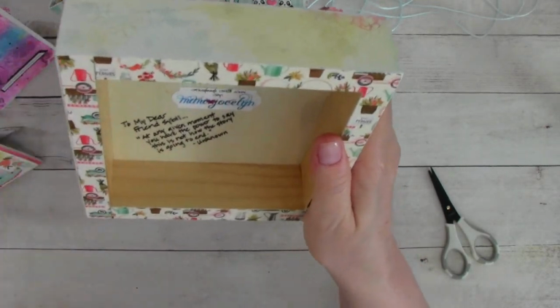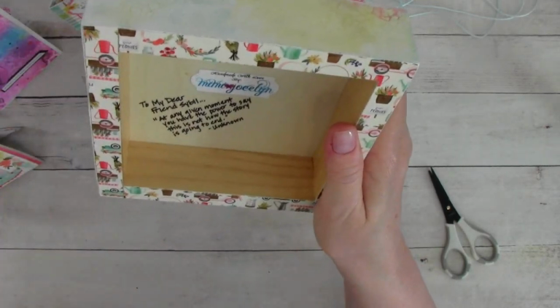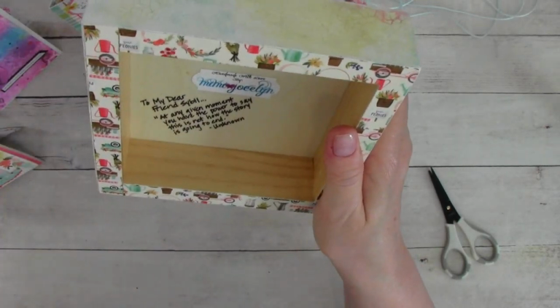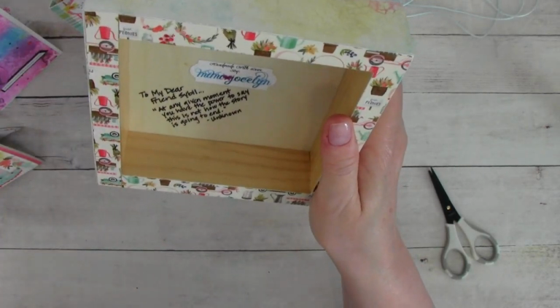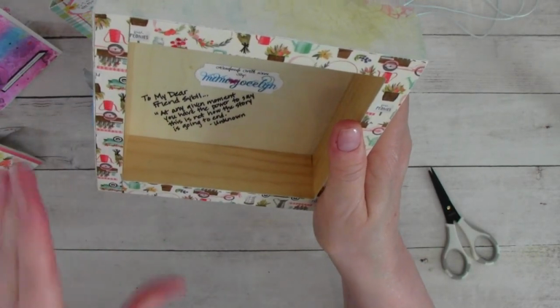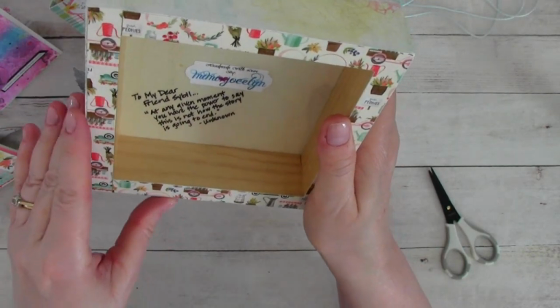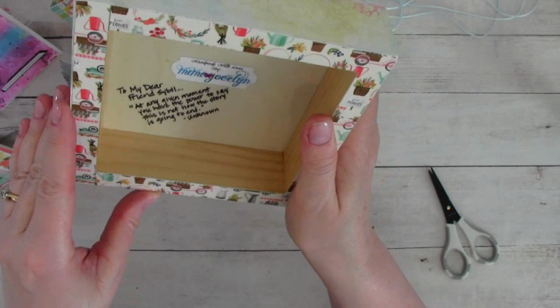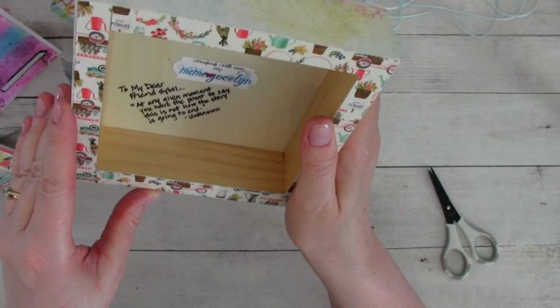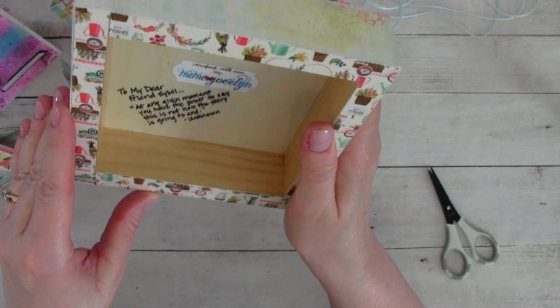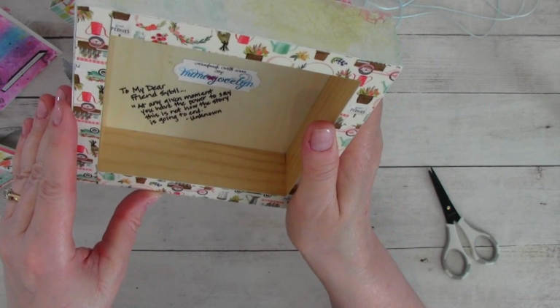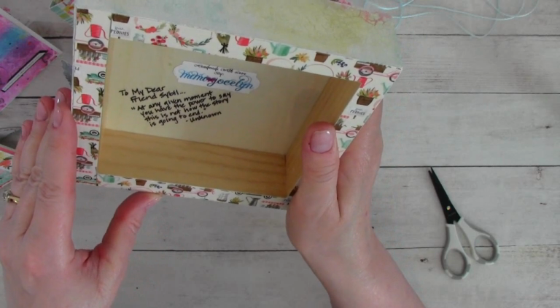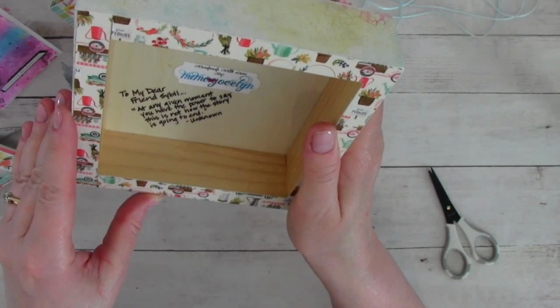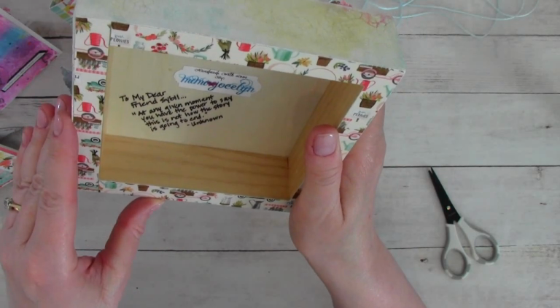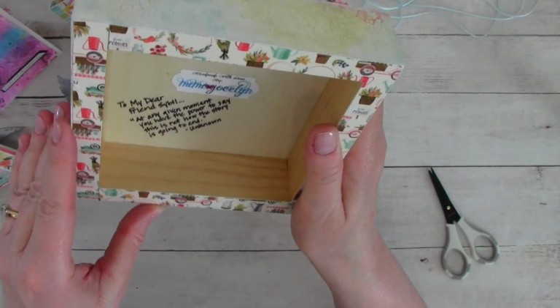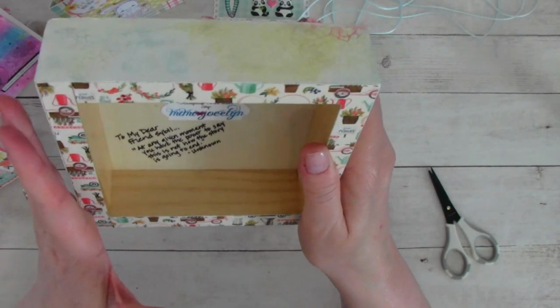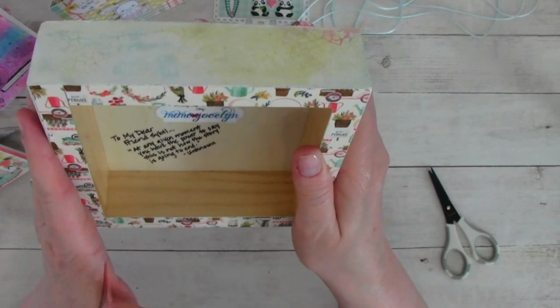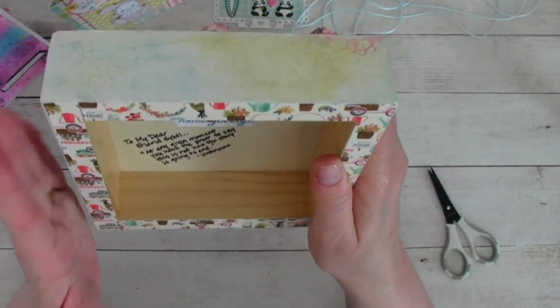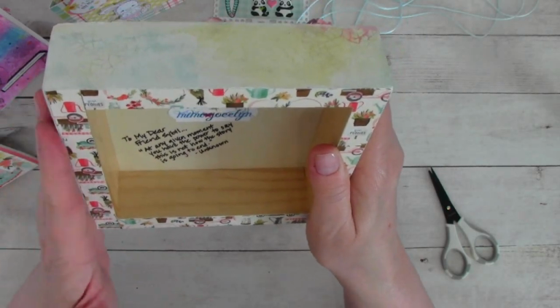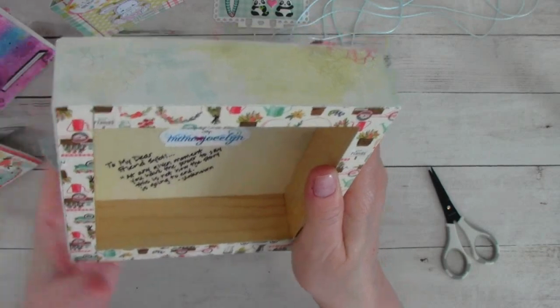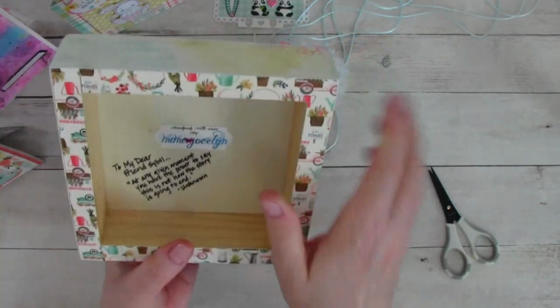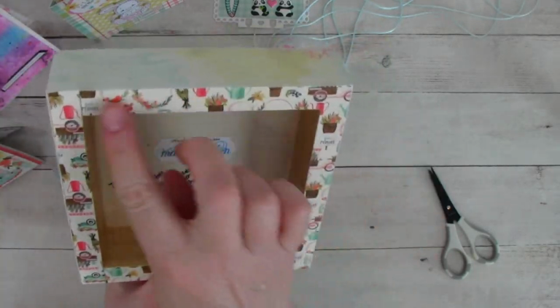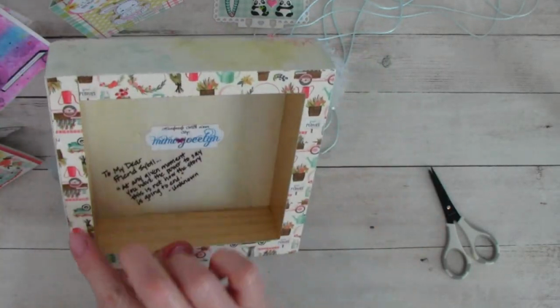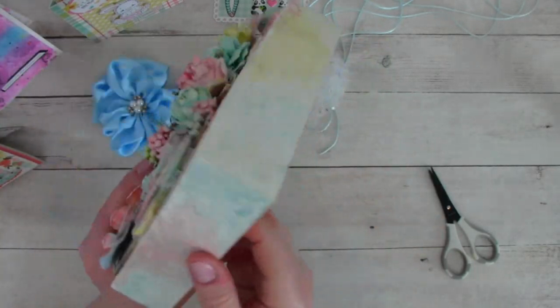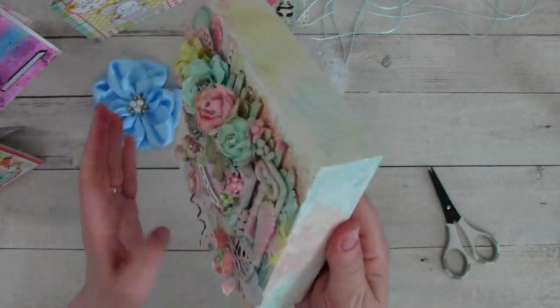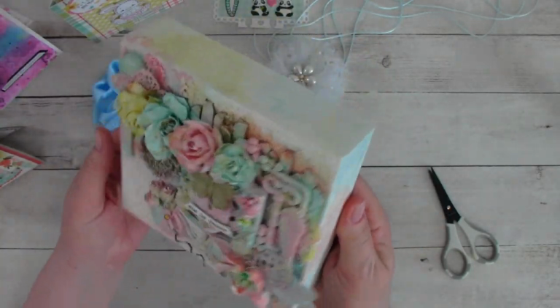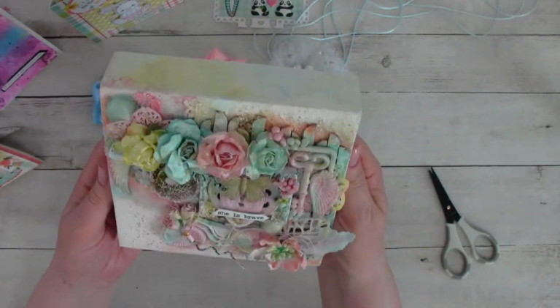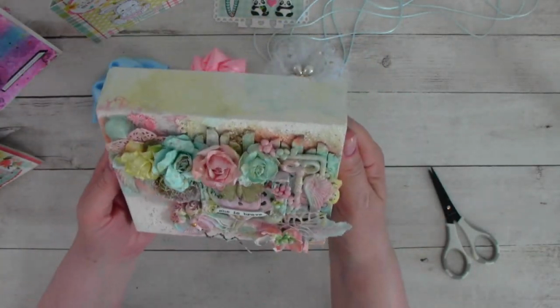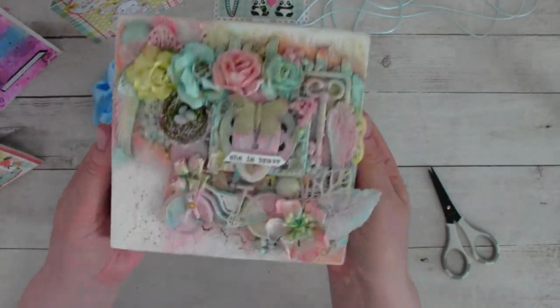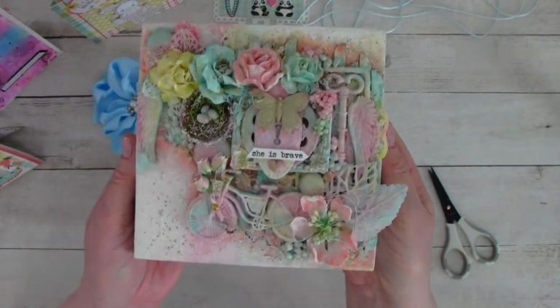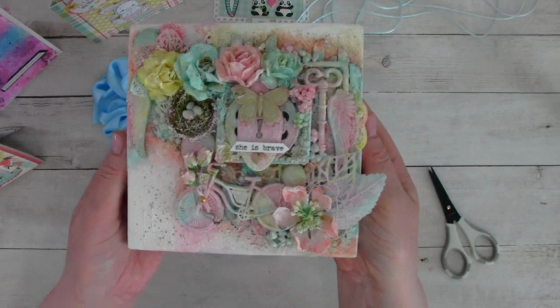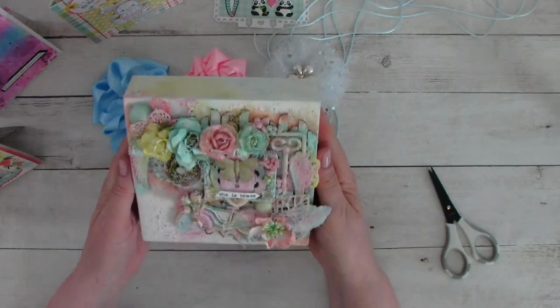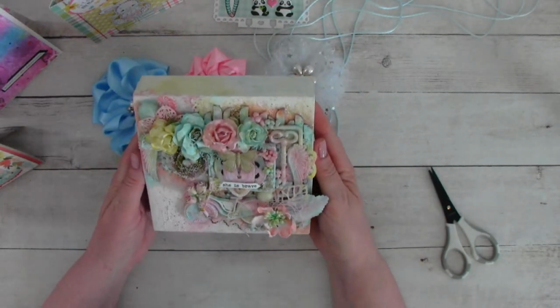To my dear friend Sybil, at any given moment, you have the power to say this is not how the story is going to end. Unknown. And look — there's my favorite paper in the back. I love it. Thank you so much, Mimi. God bless you.